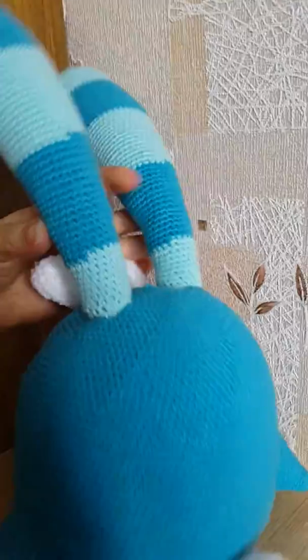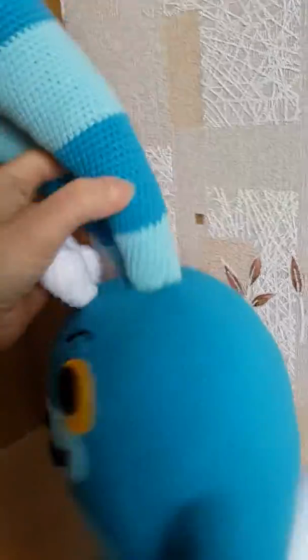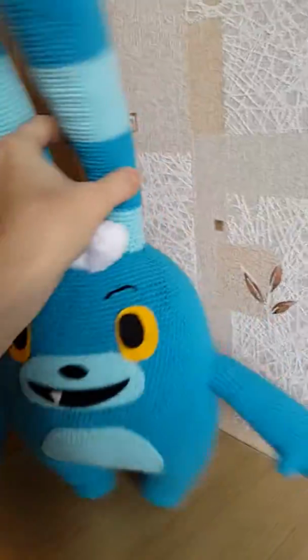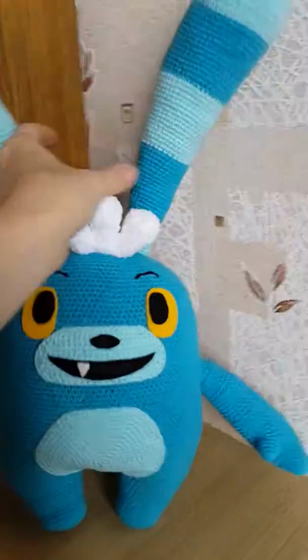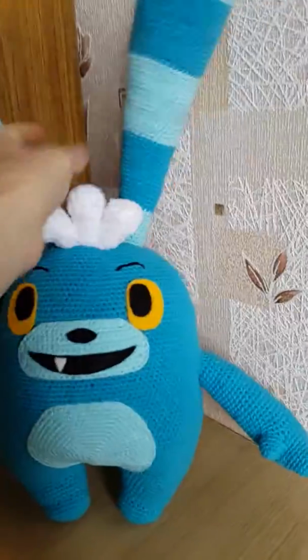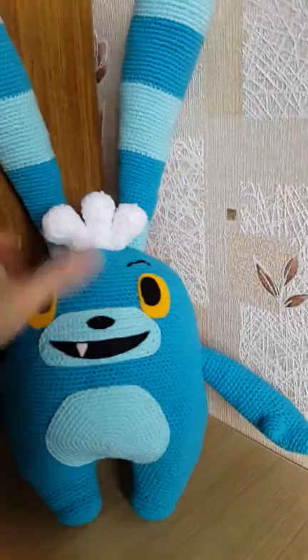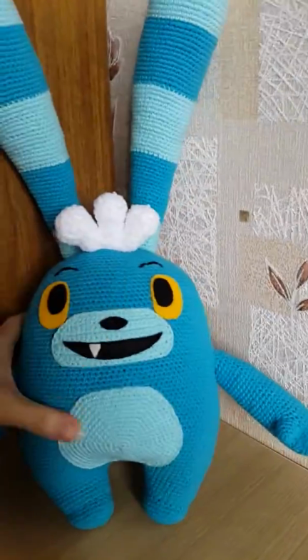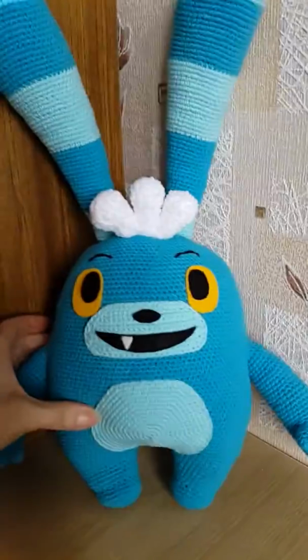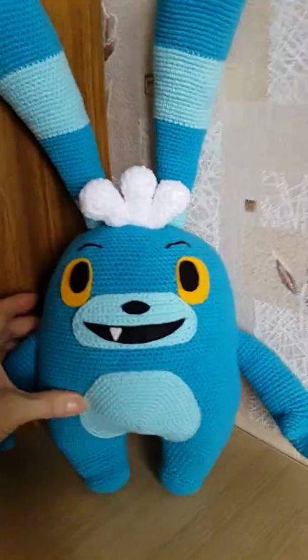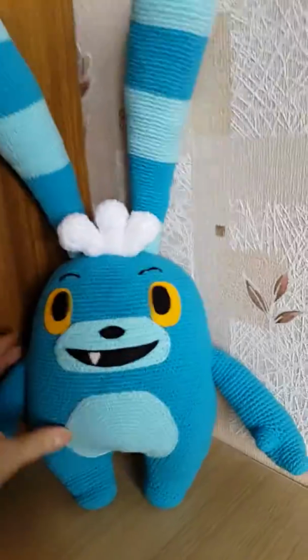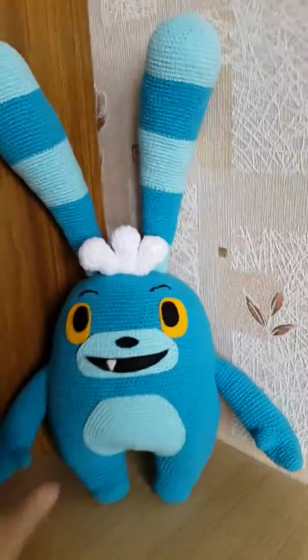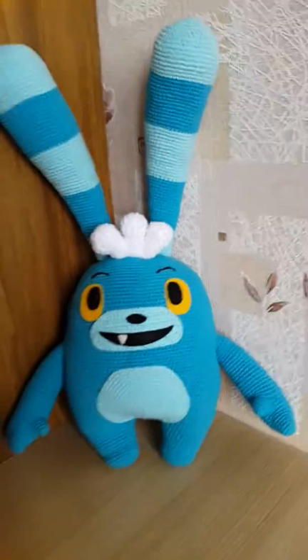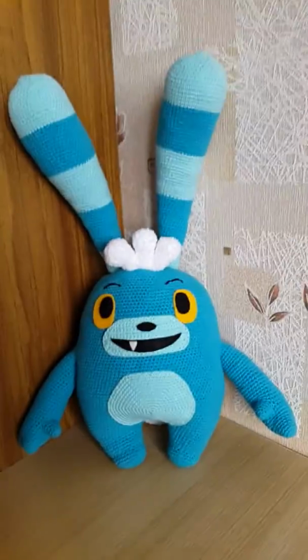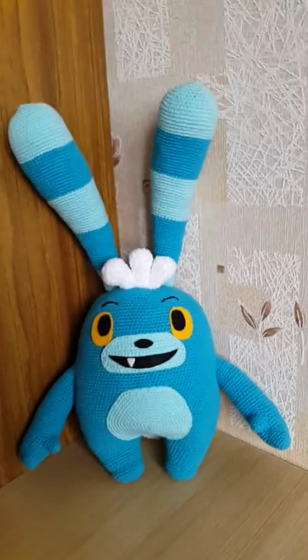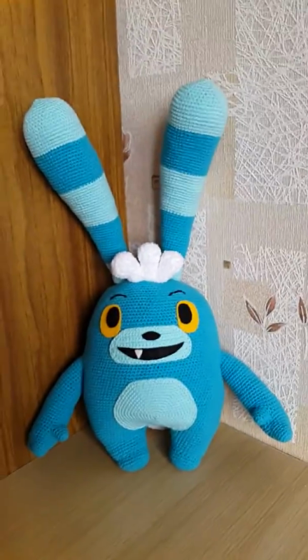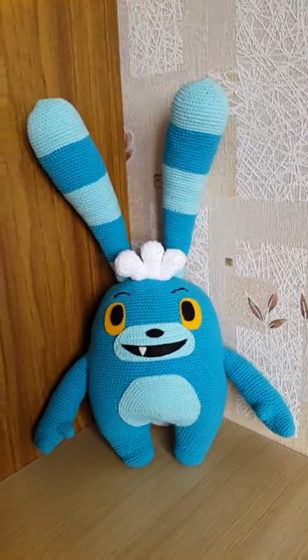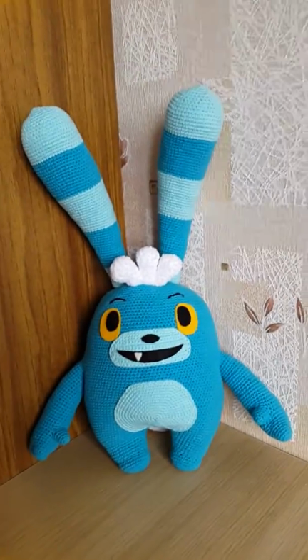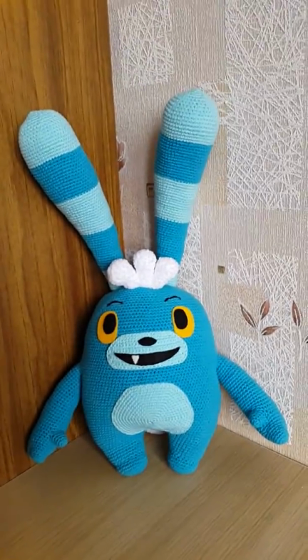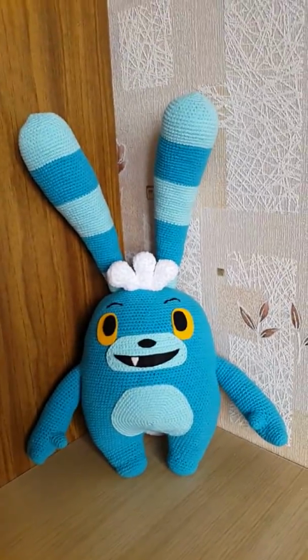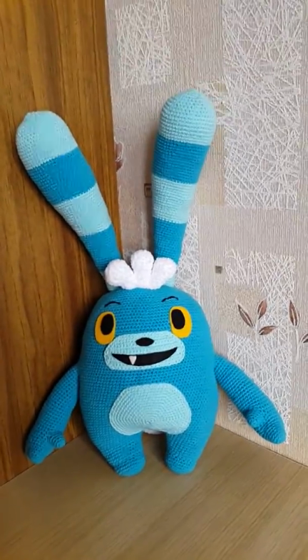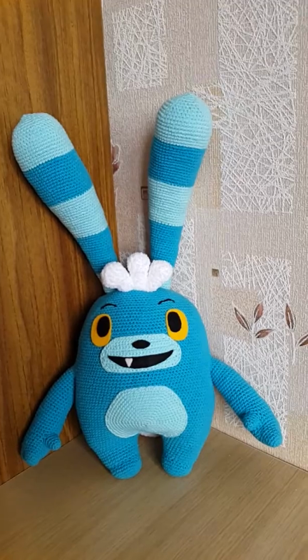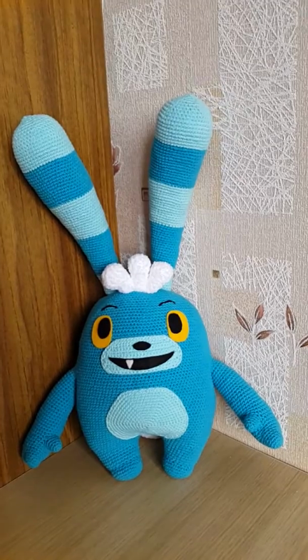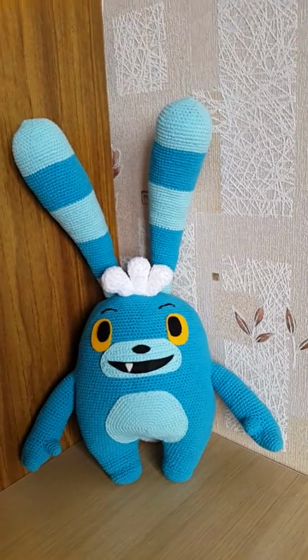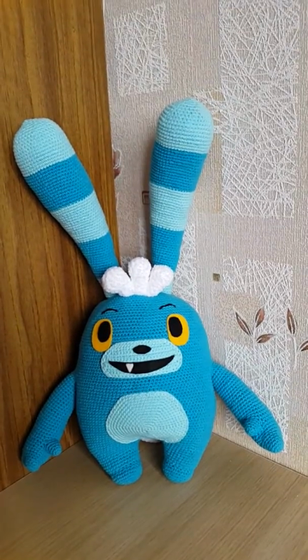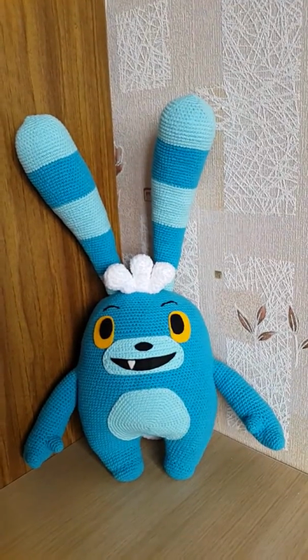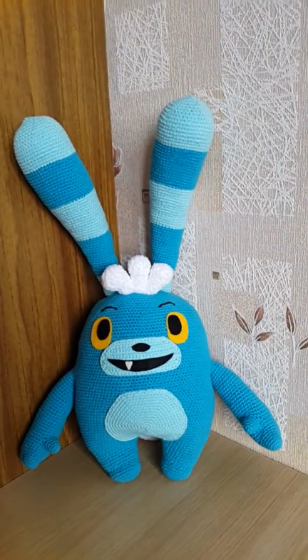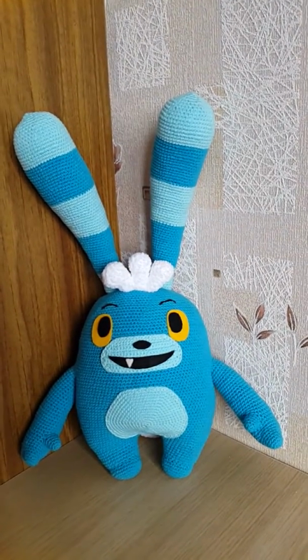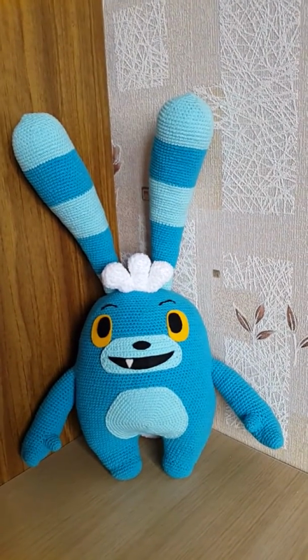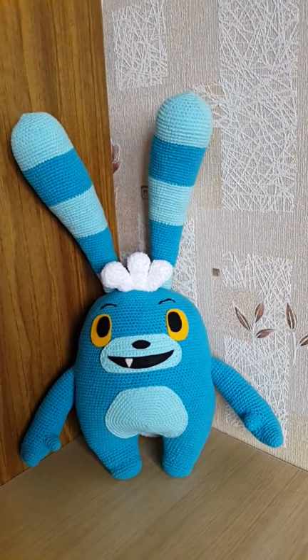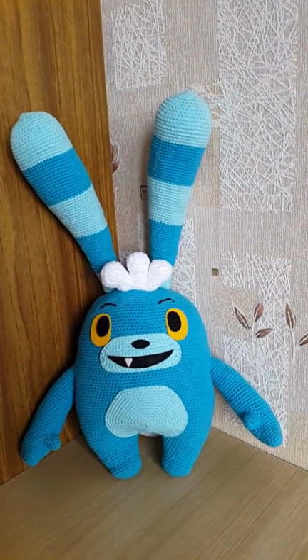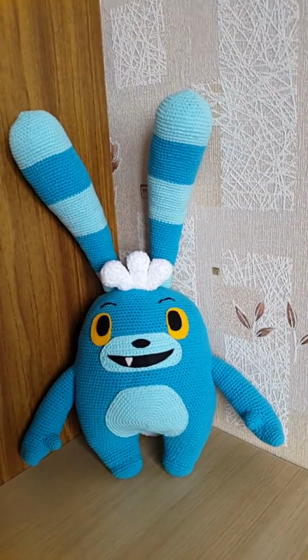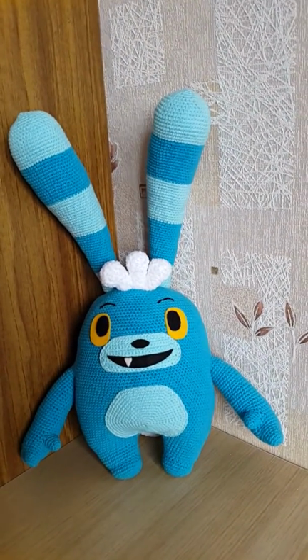So, I hope you like my bunny. See you in my next video. Bye.